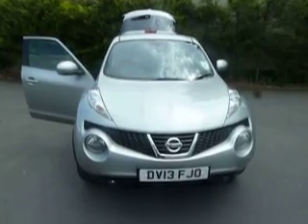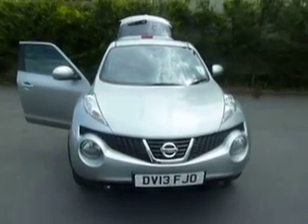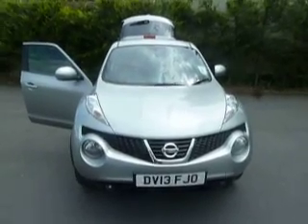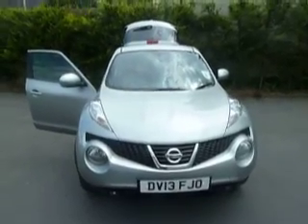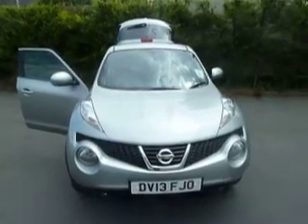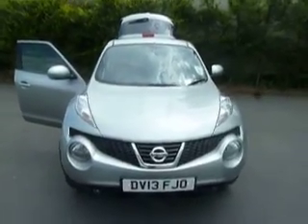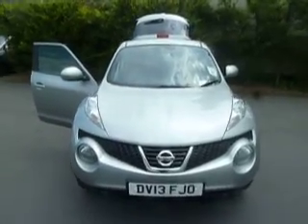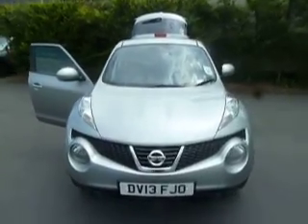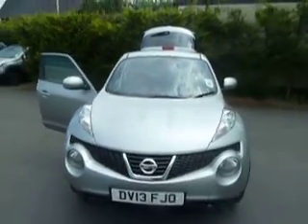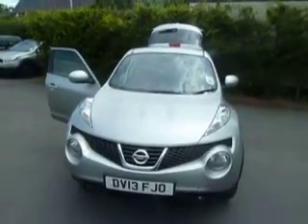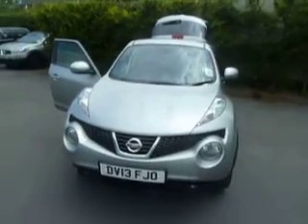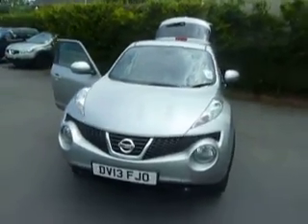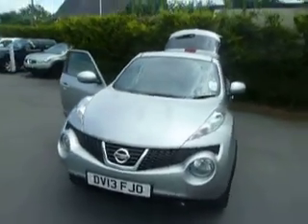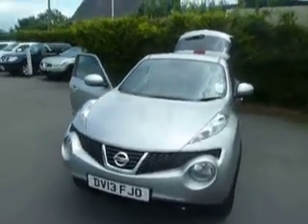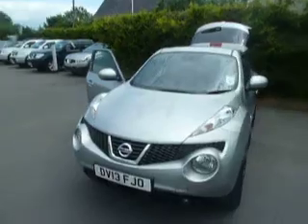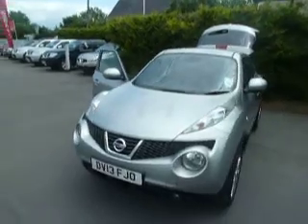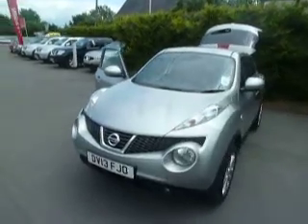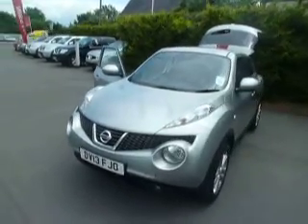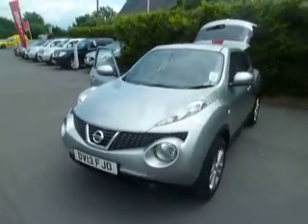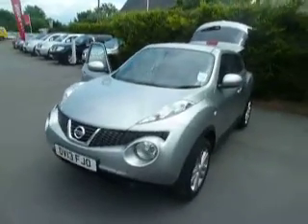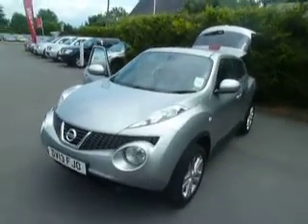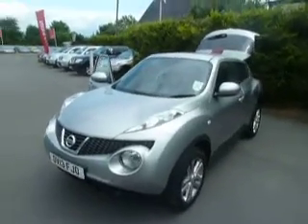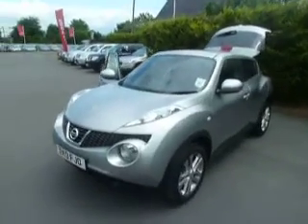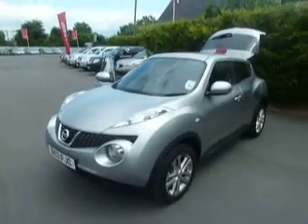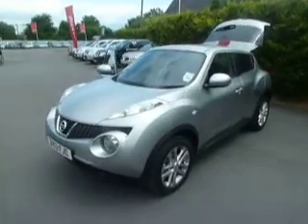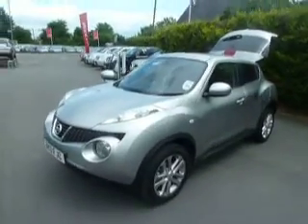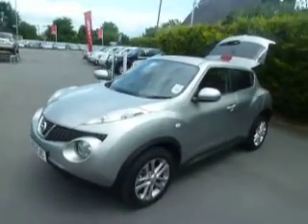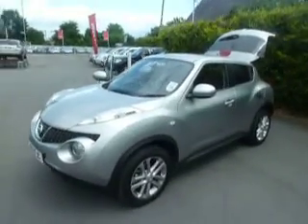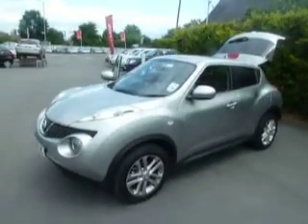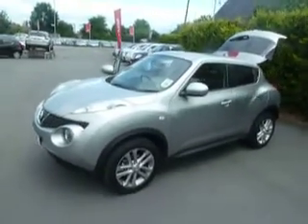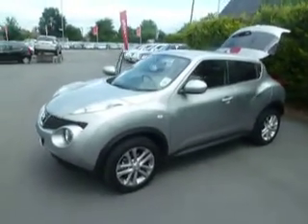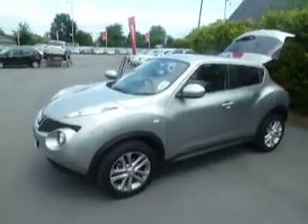Hello and welcome to JTQ's Nissan Oswestry. Today we're looking at a Nissan Juke 1.6 petrol Acenta on premium pack. Let's take a look around the vehicle.